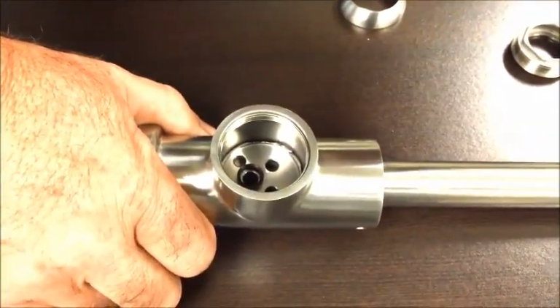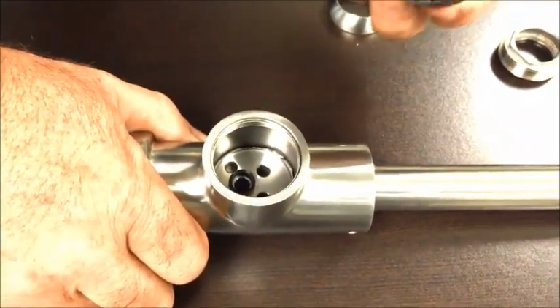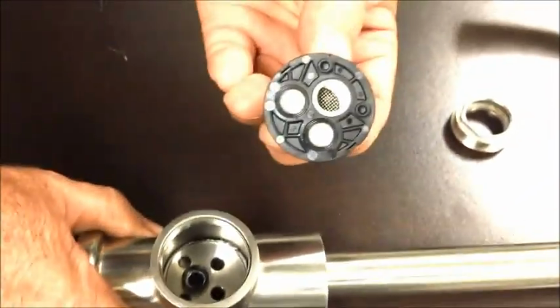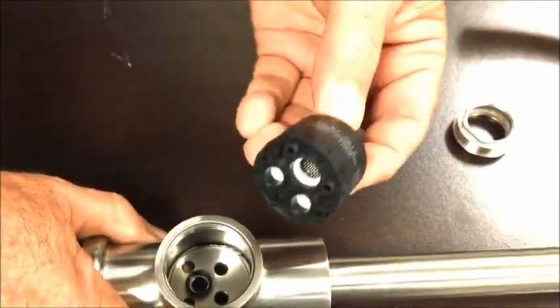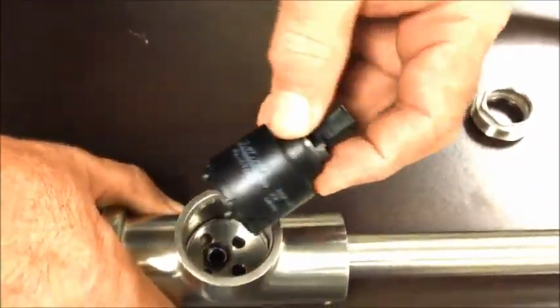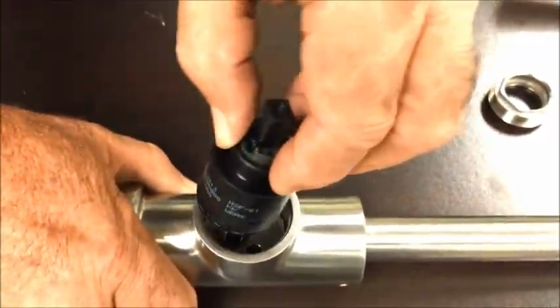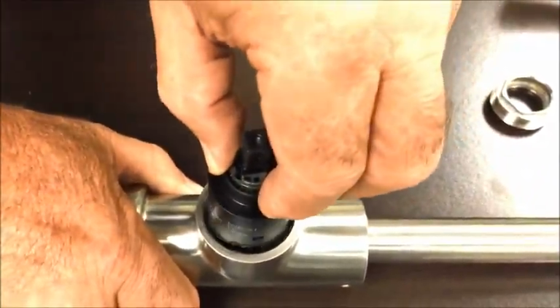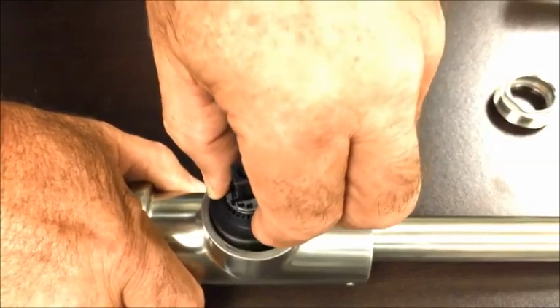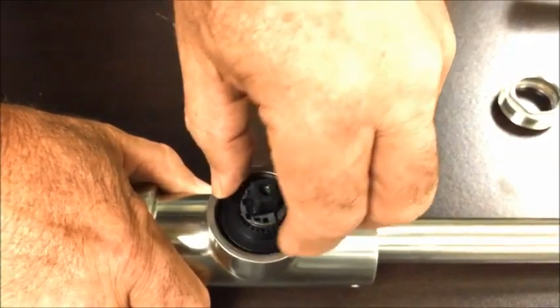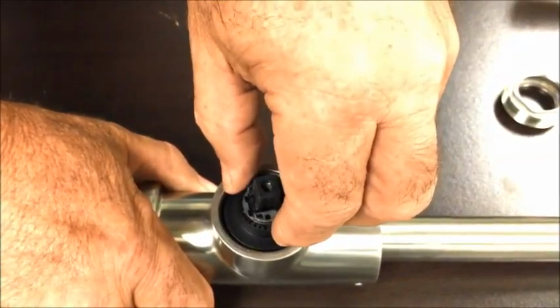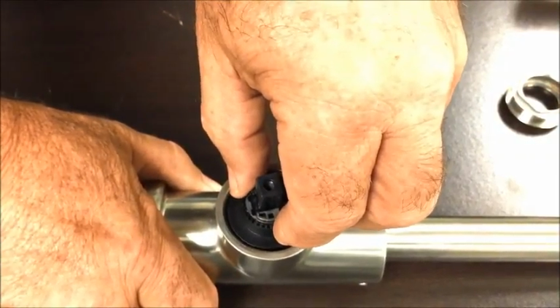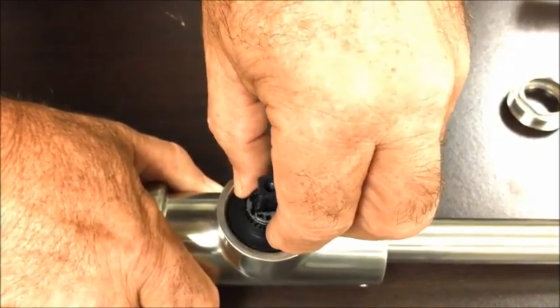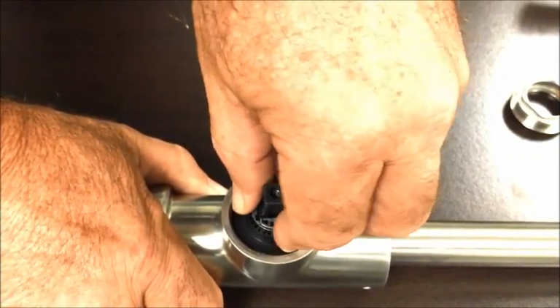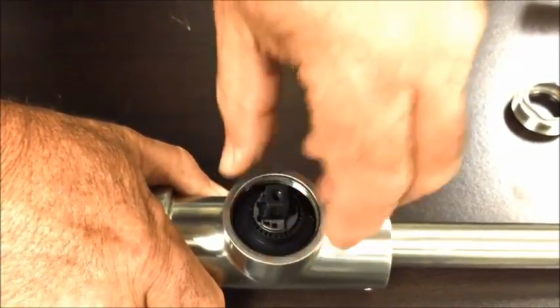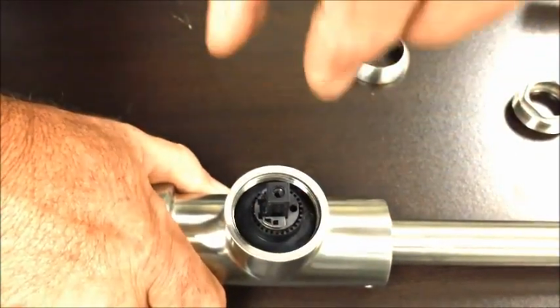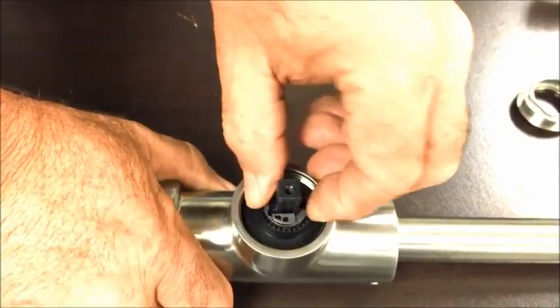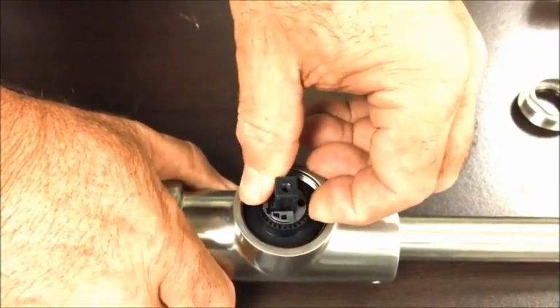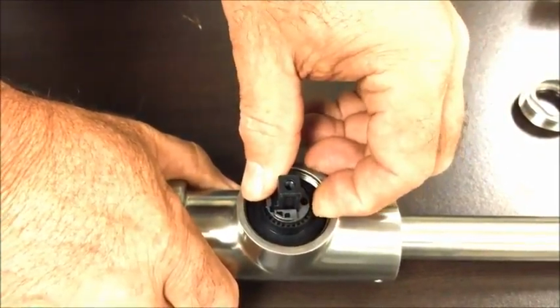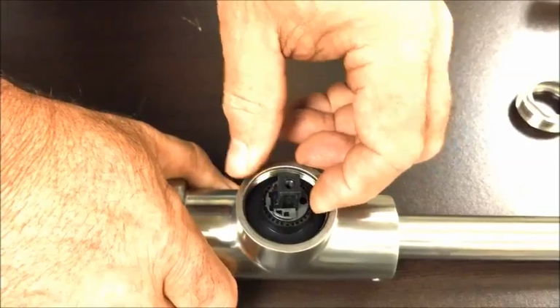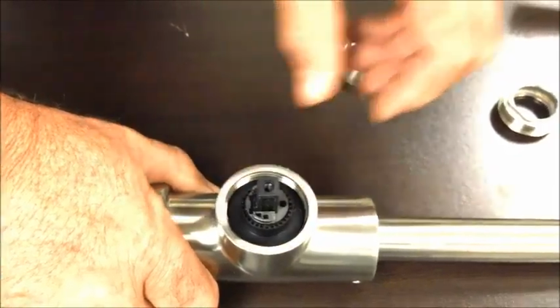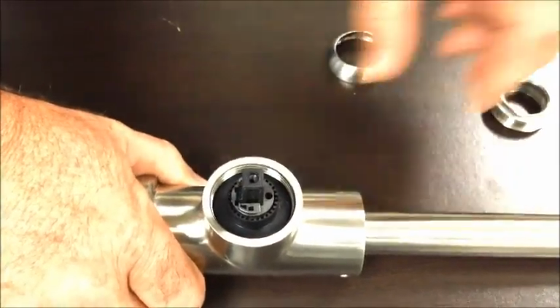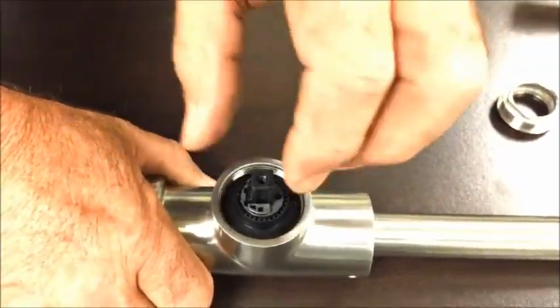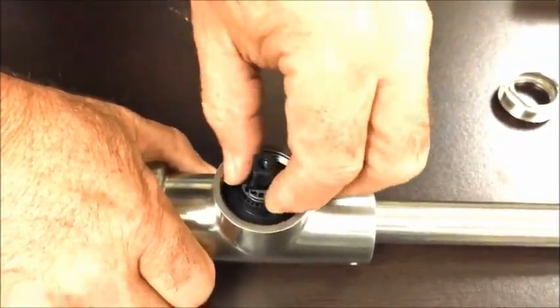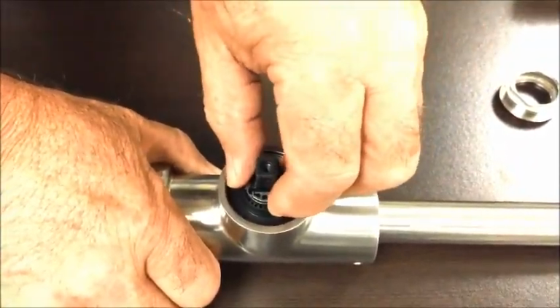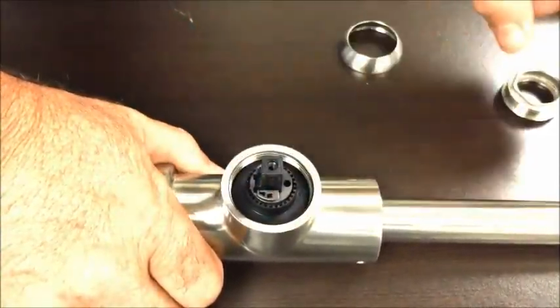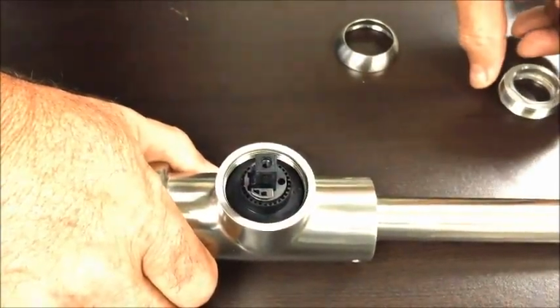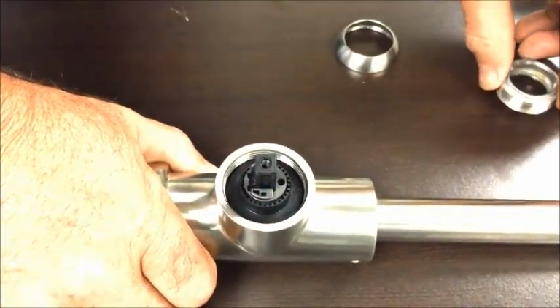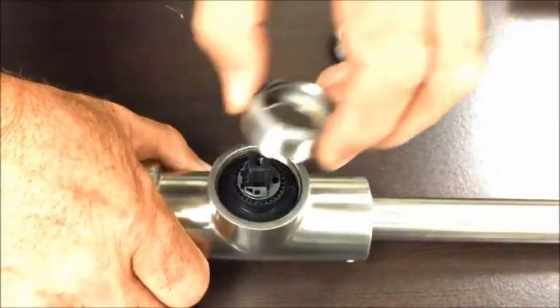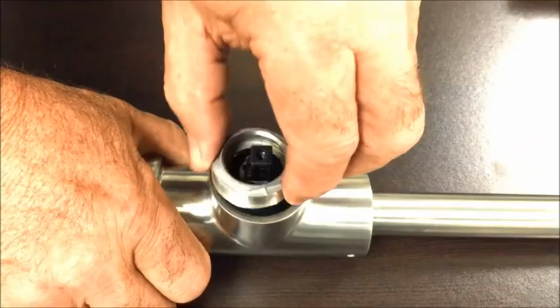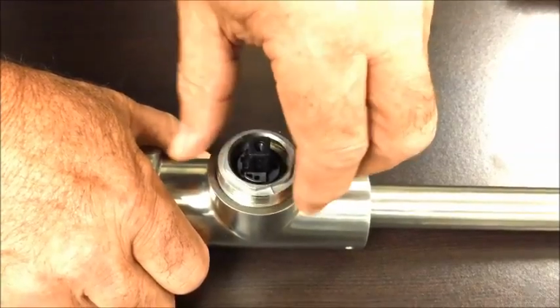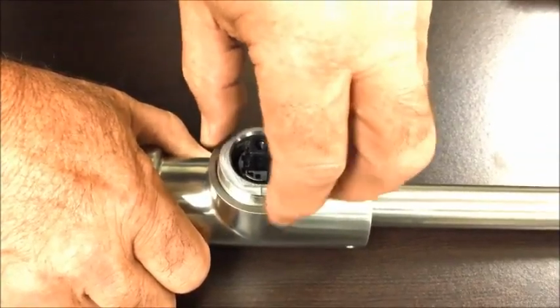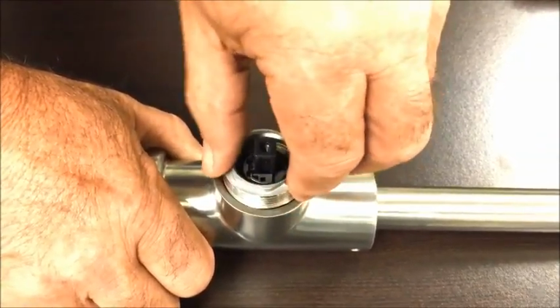Line up your two holes, go straight down into it, and you'll be able to wiggle left and right and it will actually drop down inside there. If you don't feel it drop down then you've got it in backwards or something. Then go ahead and put the nut back on.